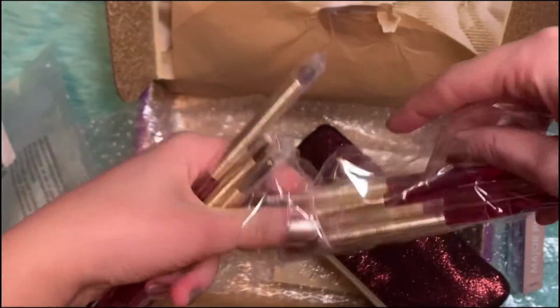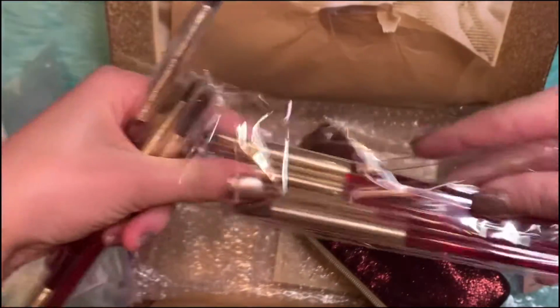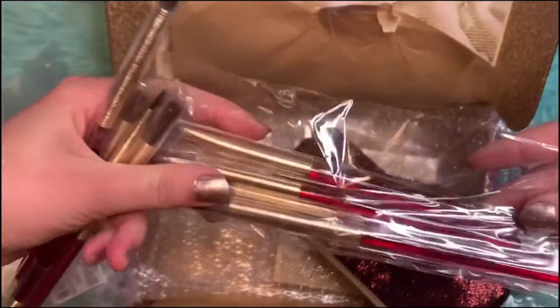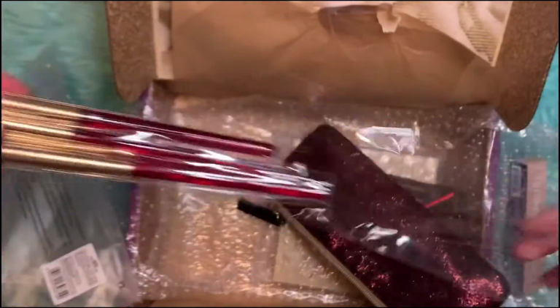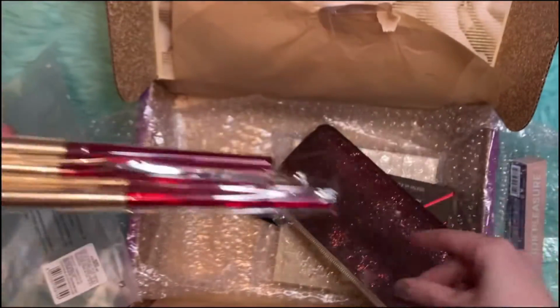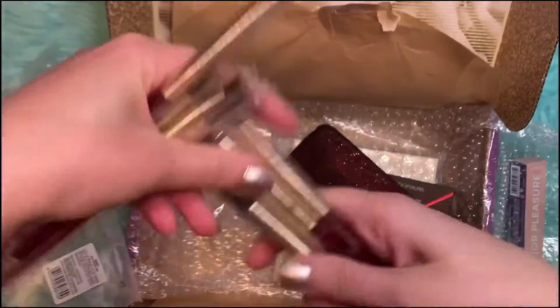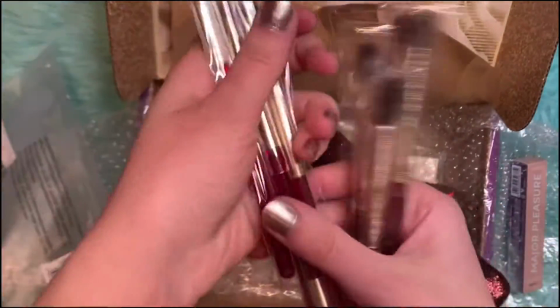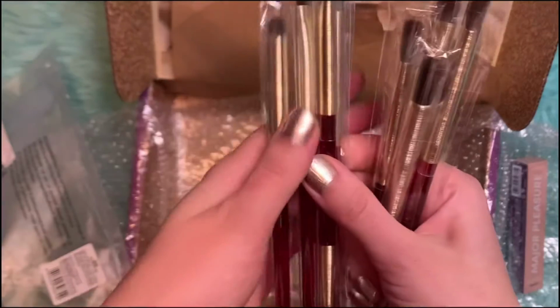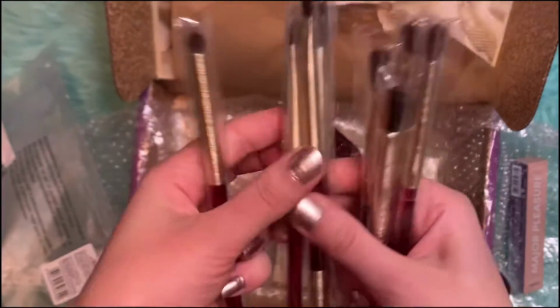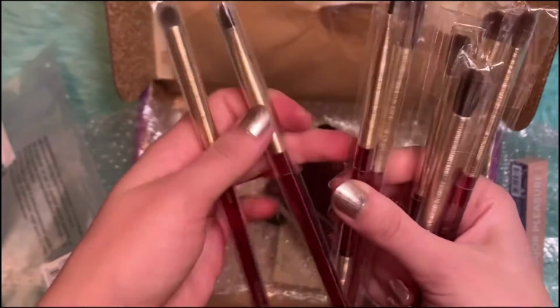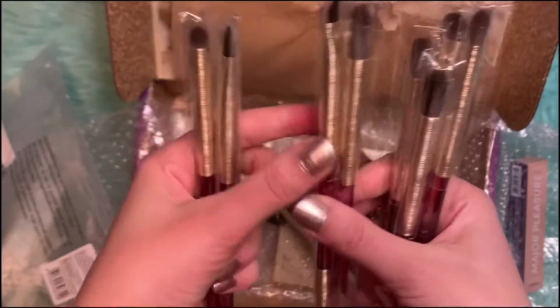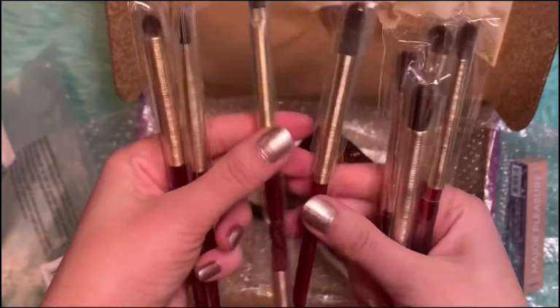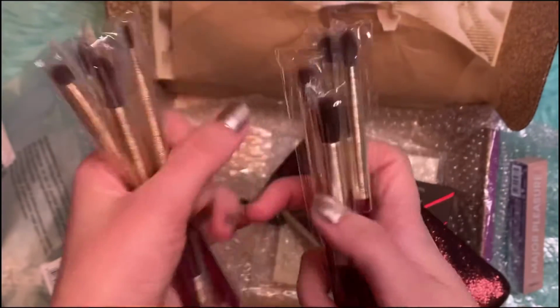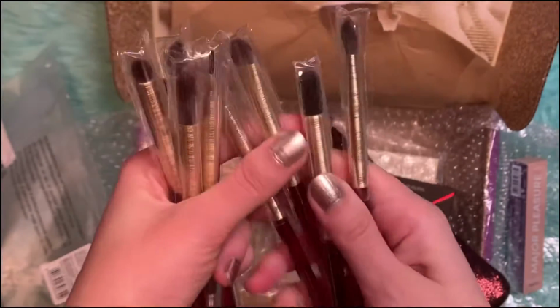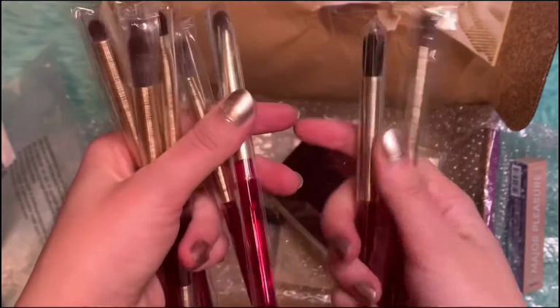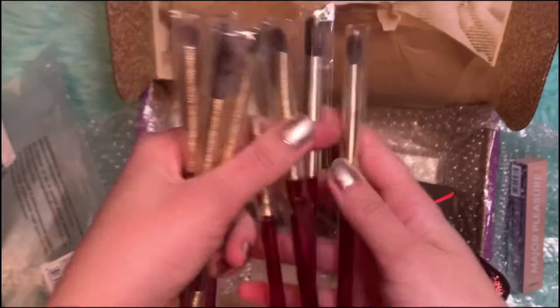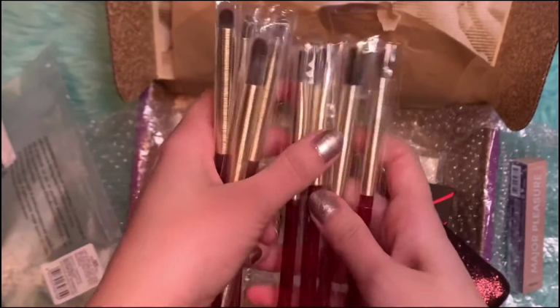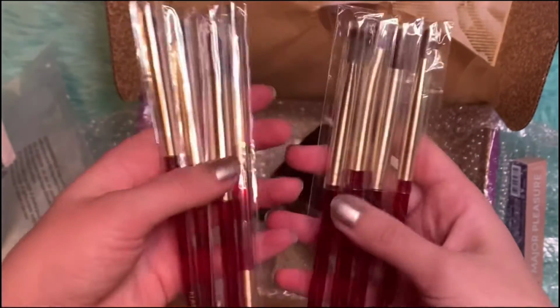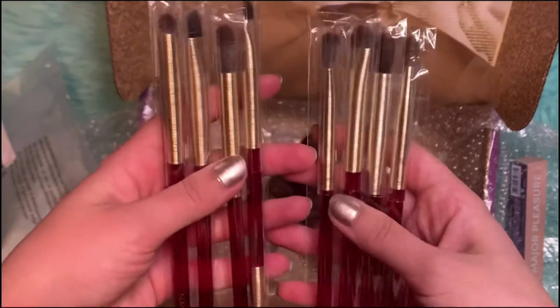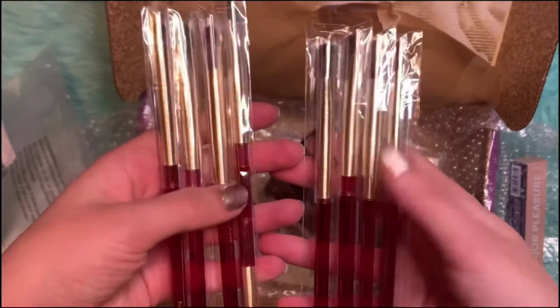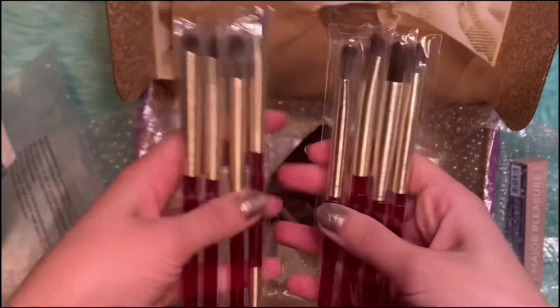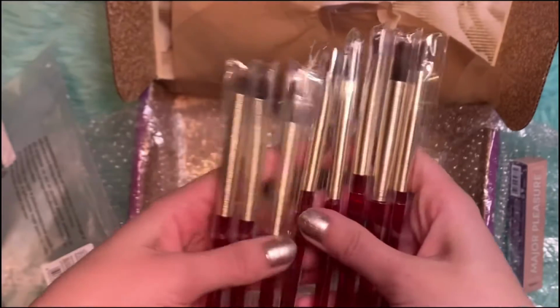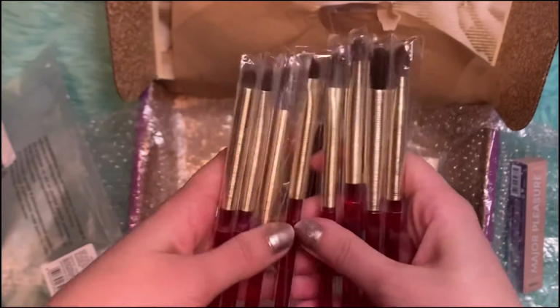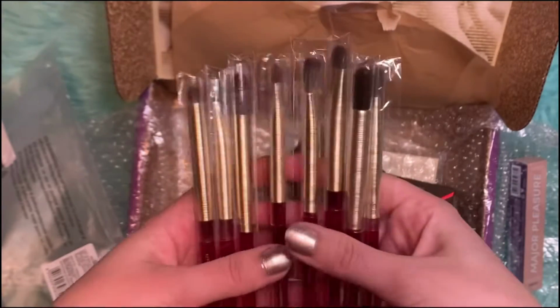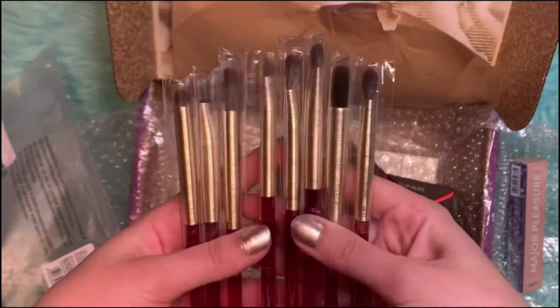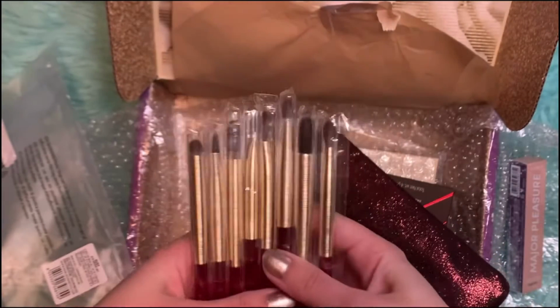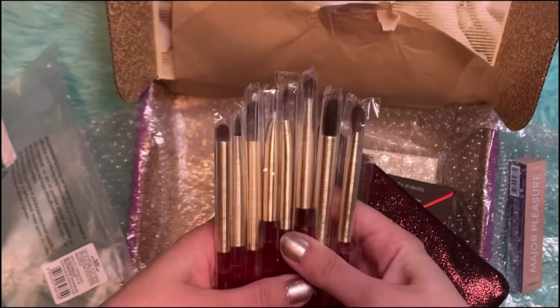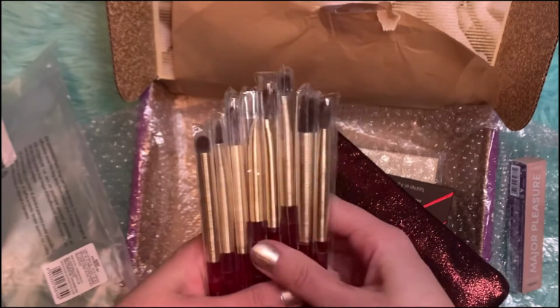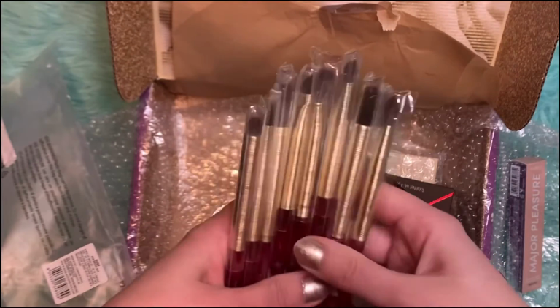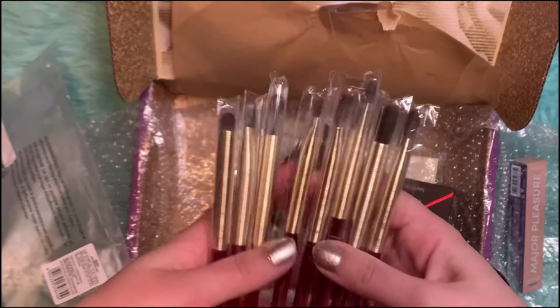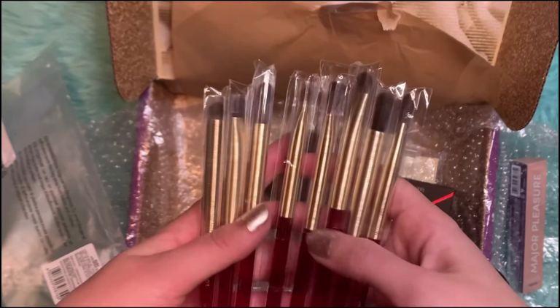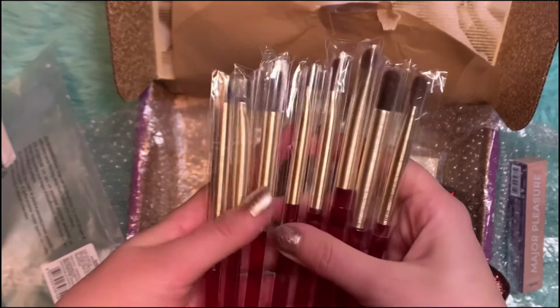In this brush set there are eight brushes. This is a new release as well, like everything in this box, so that's cool.